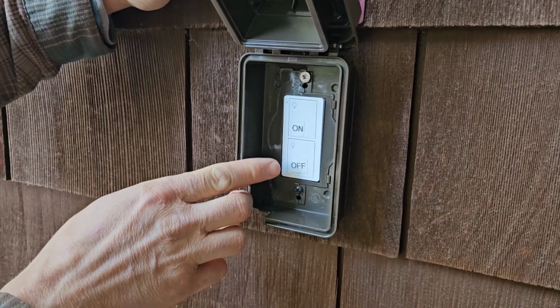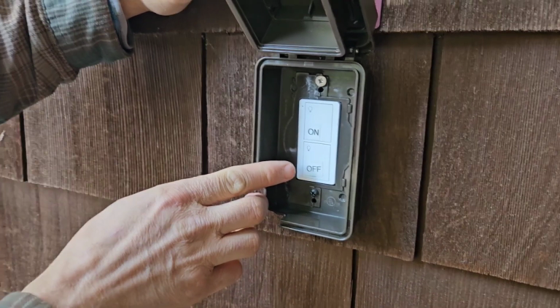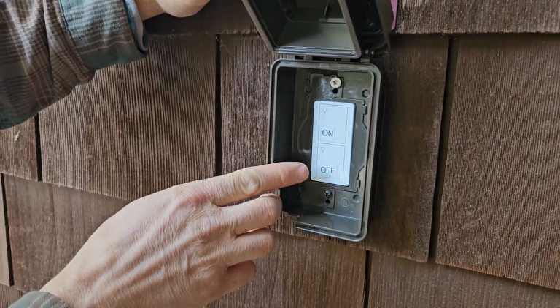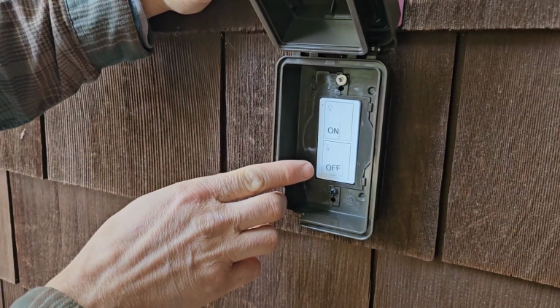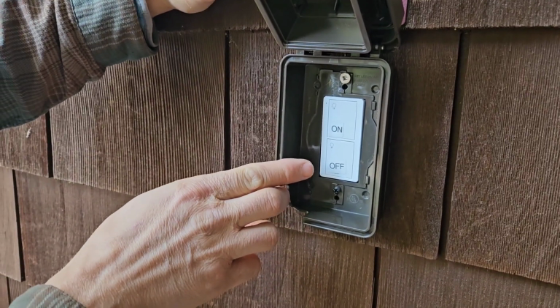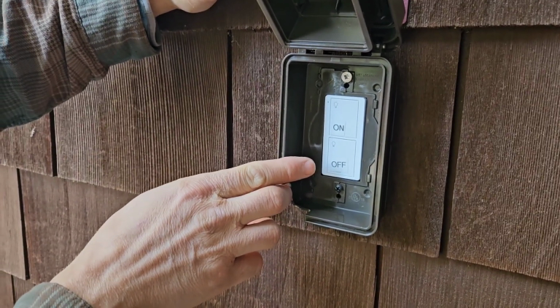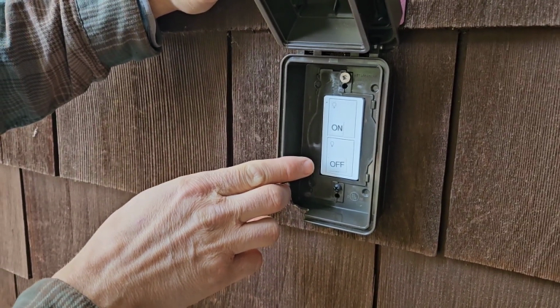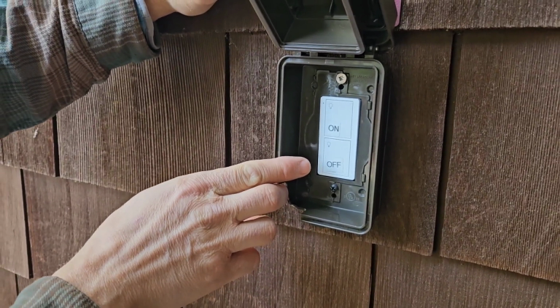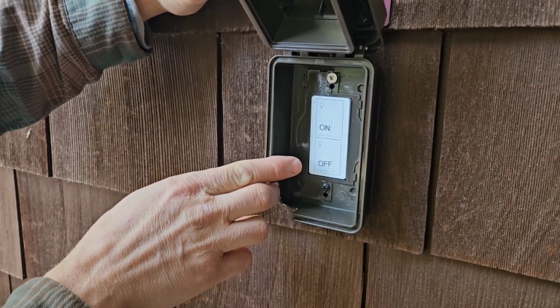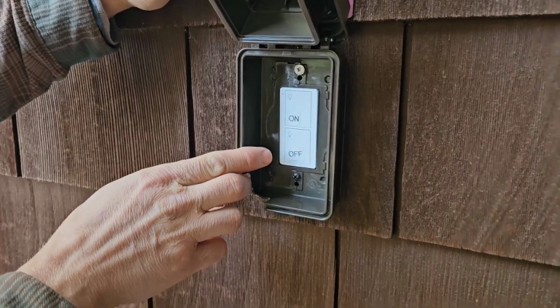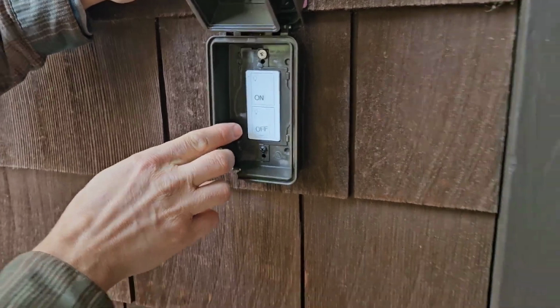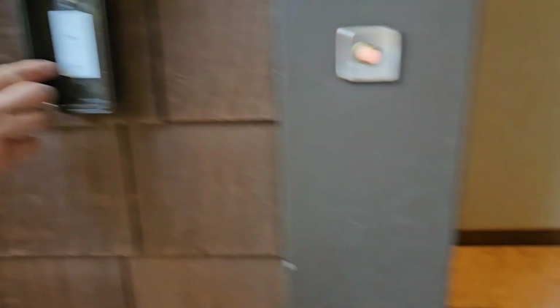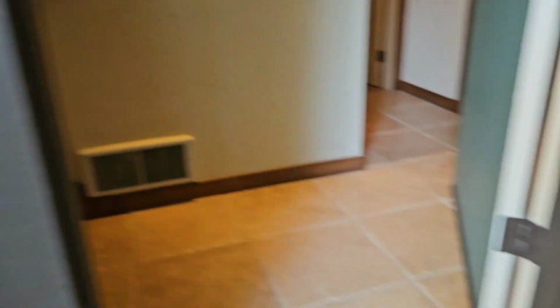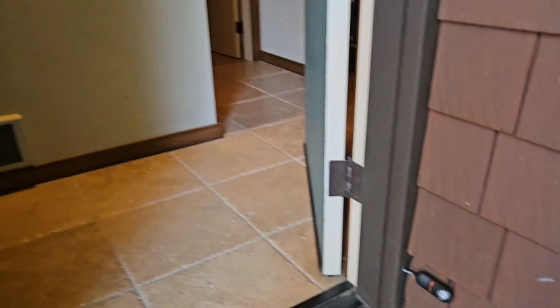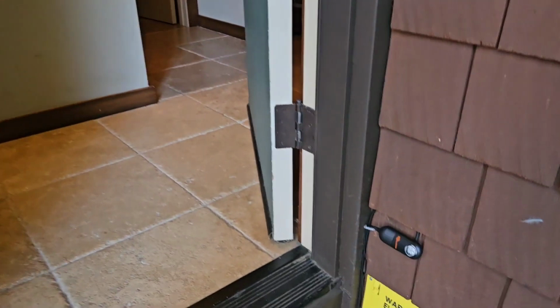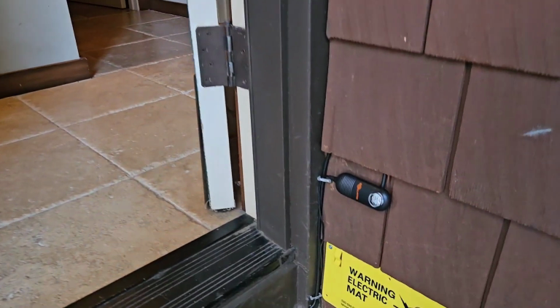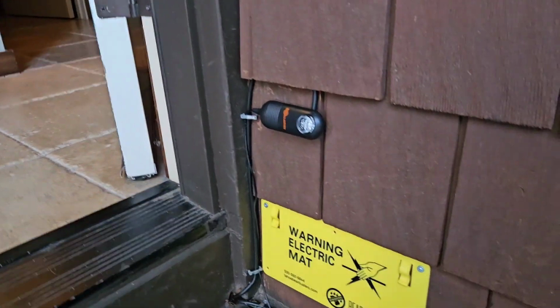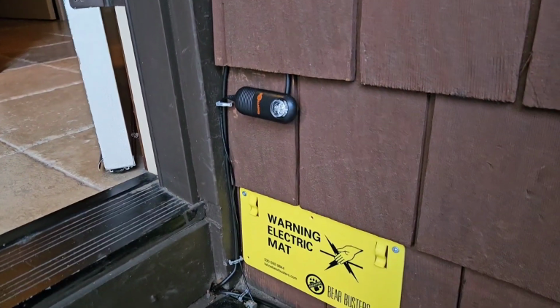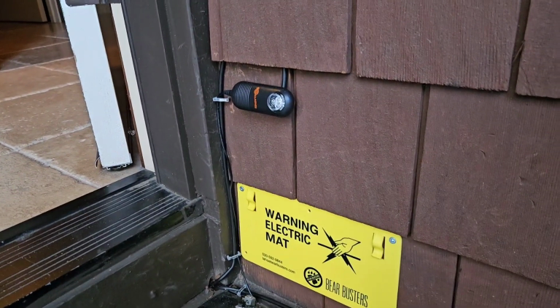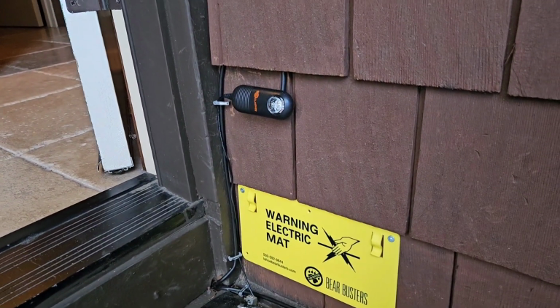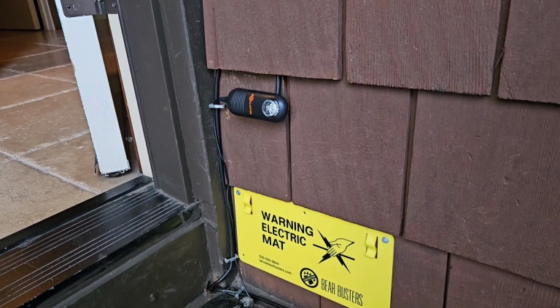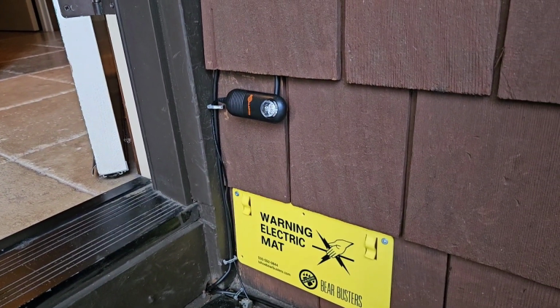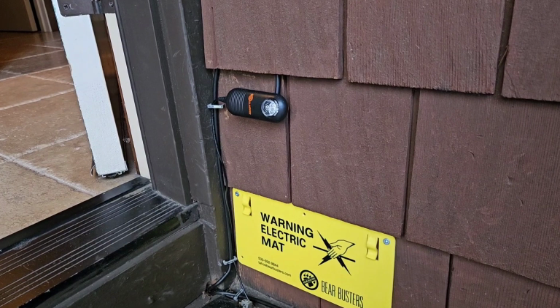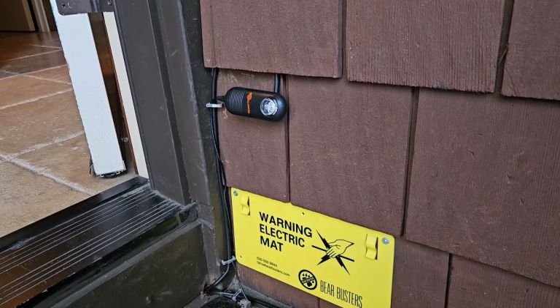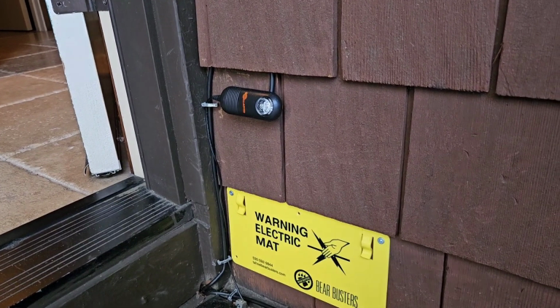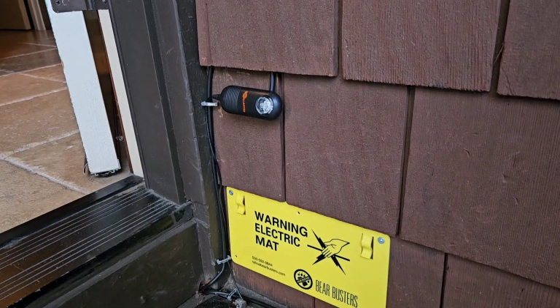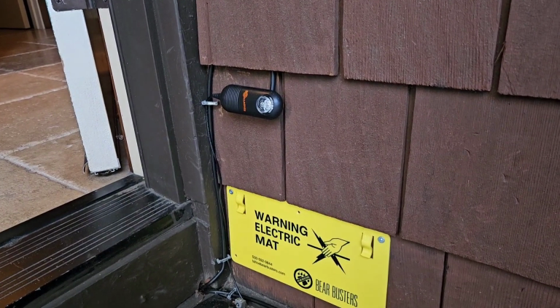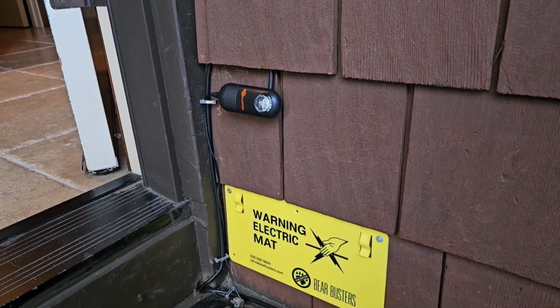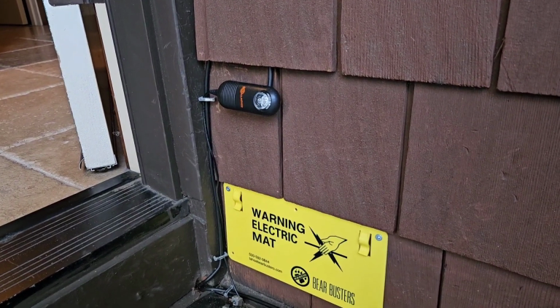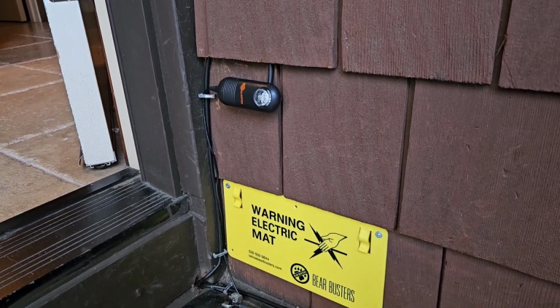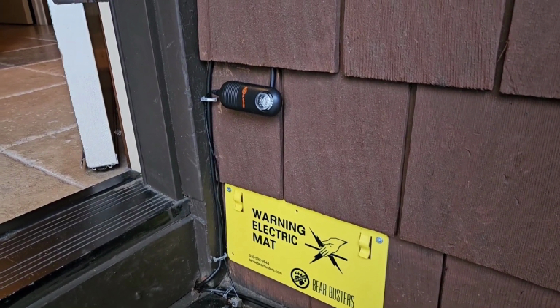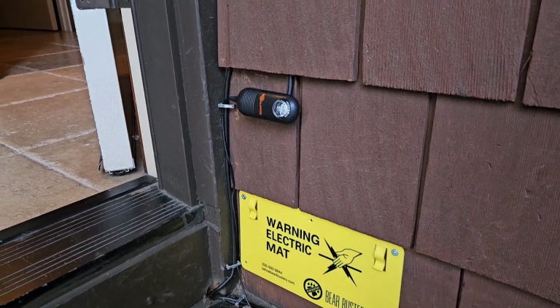Somewhere near your front door, you will have a red blinking light. When the system is on, the light will be blinking. When you turn it off, the light stops blinking and your entire system goes off.